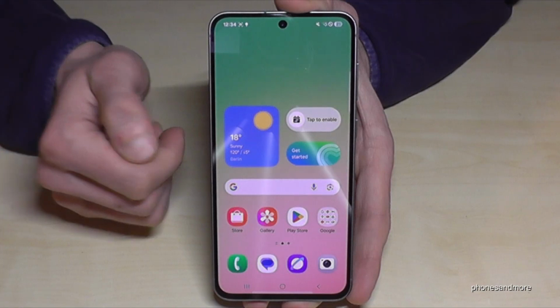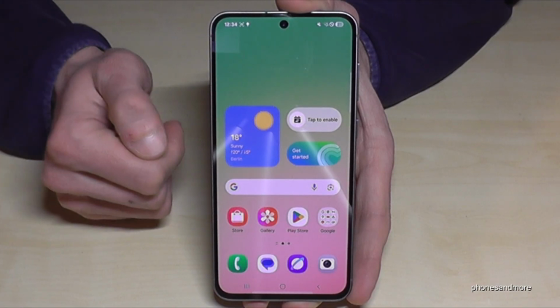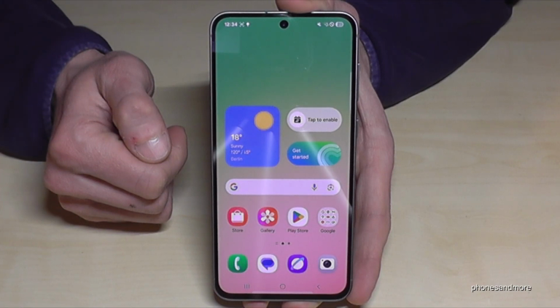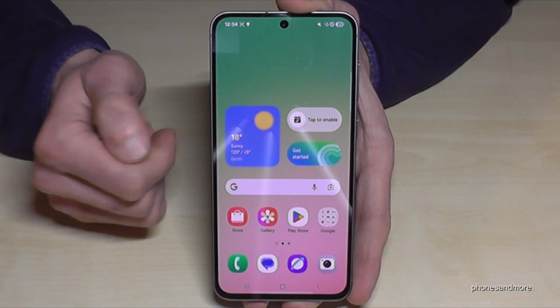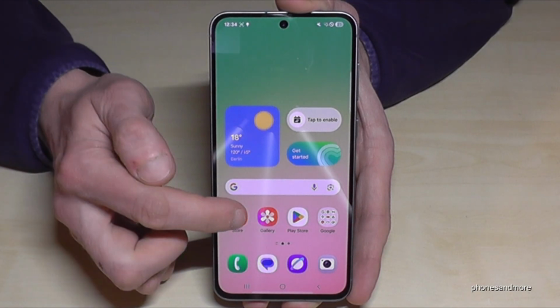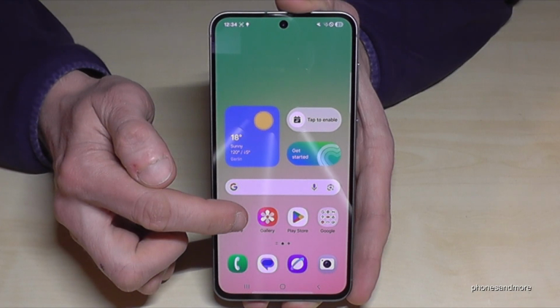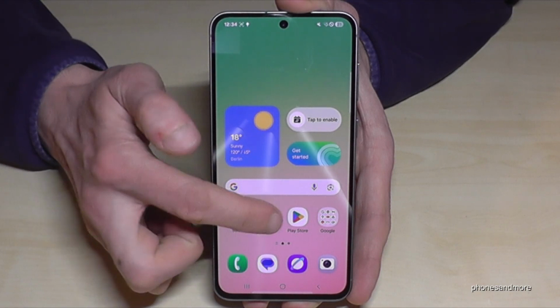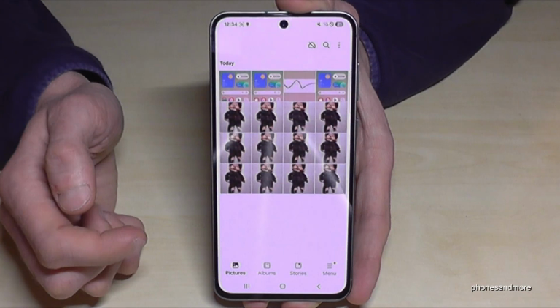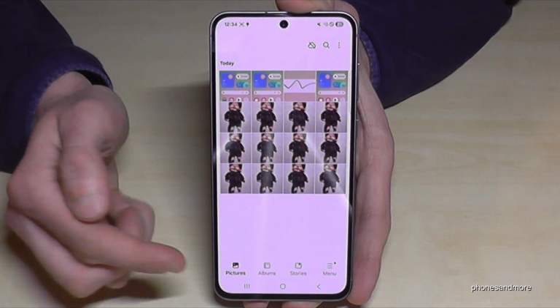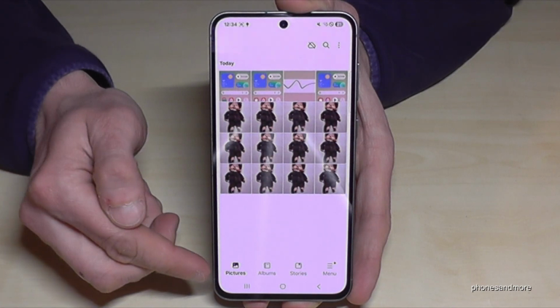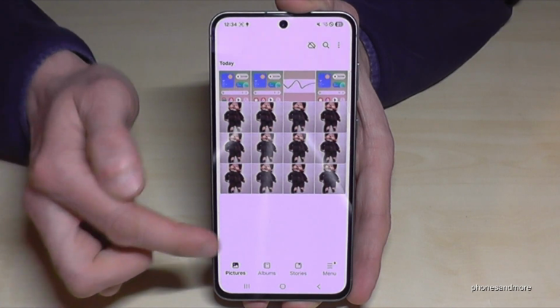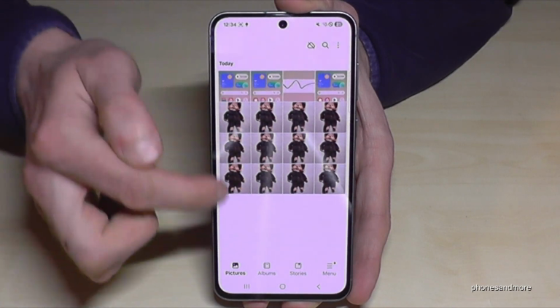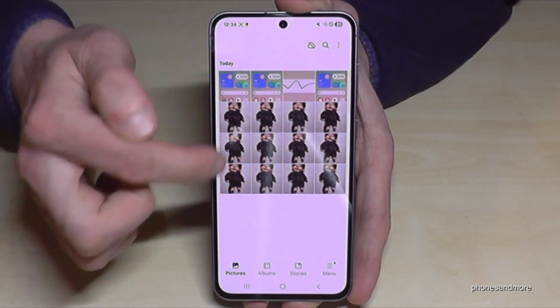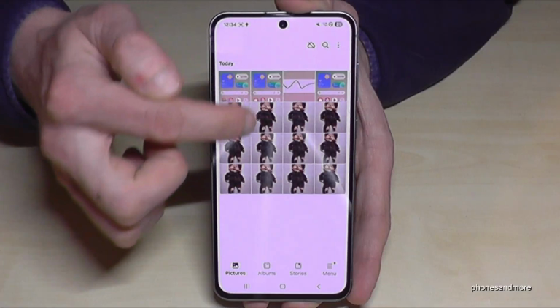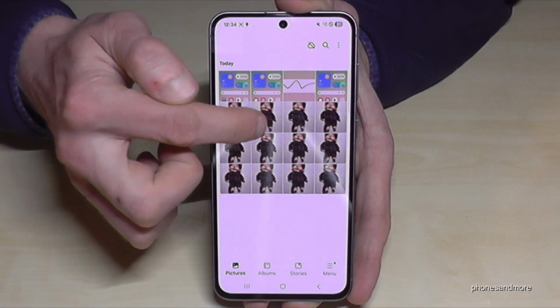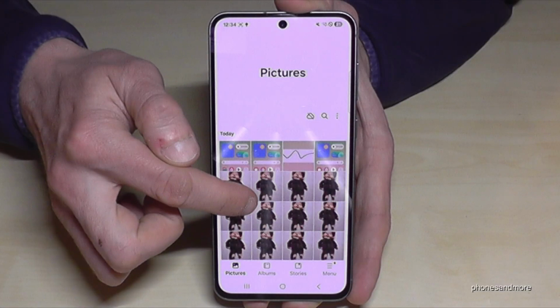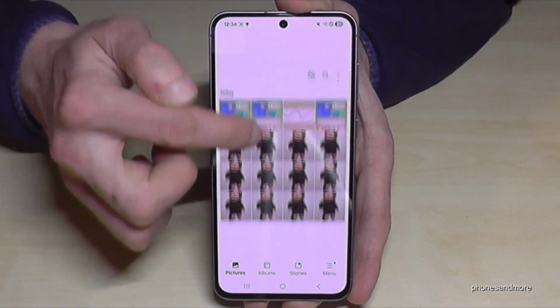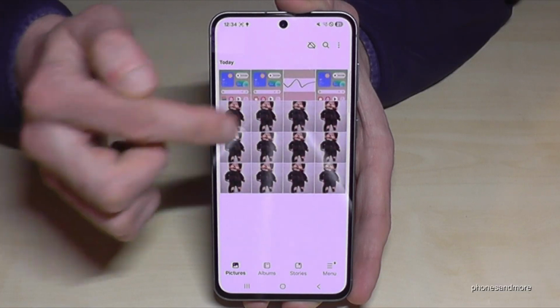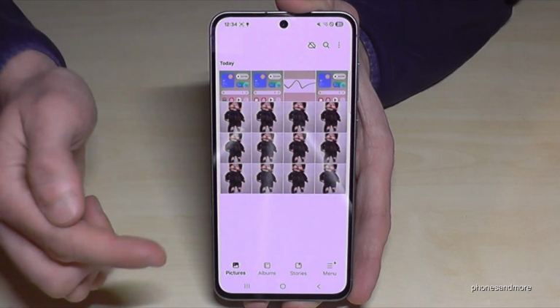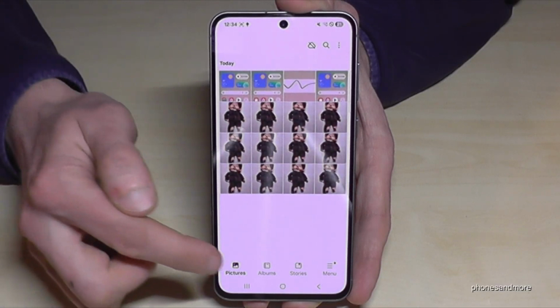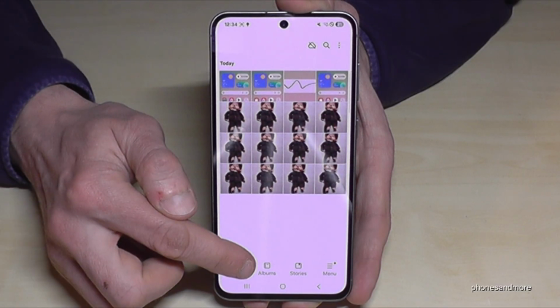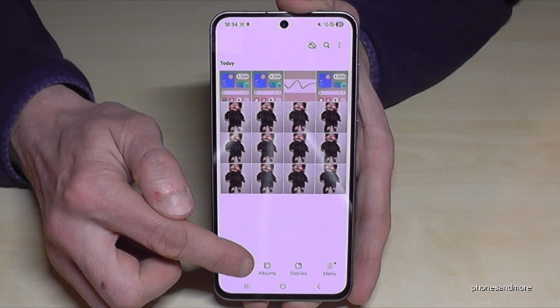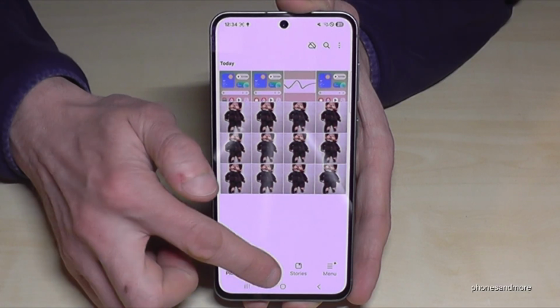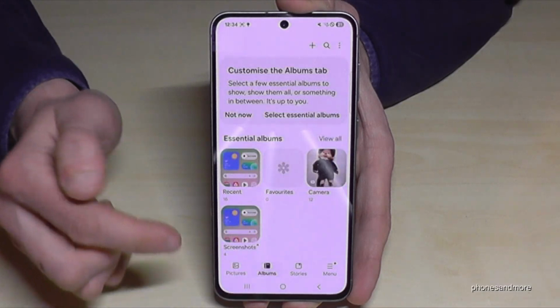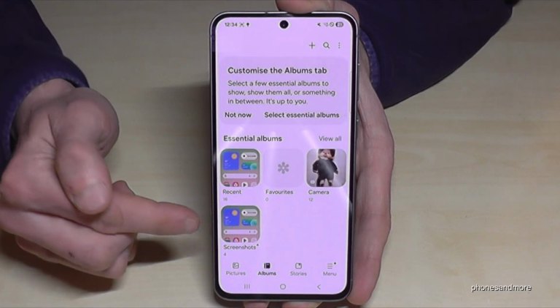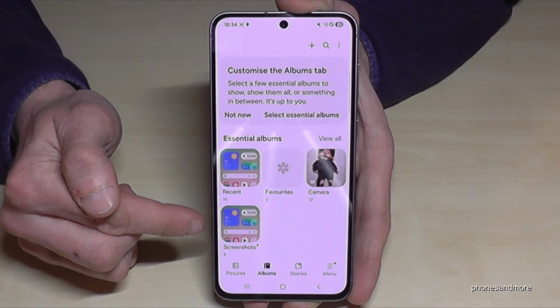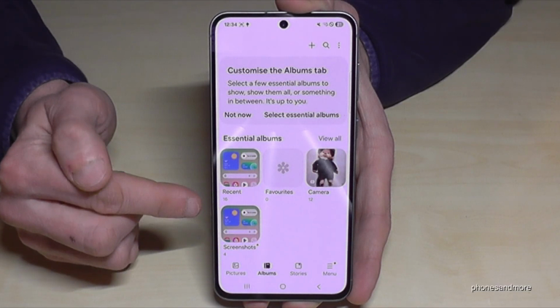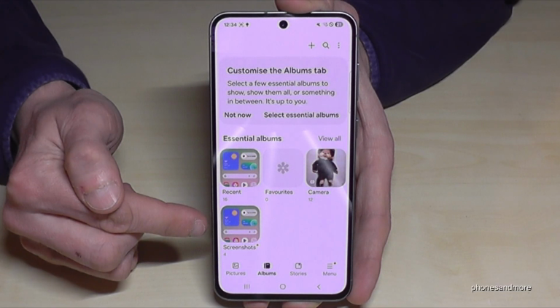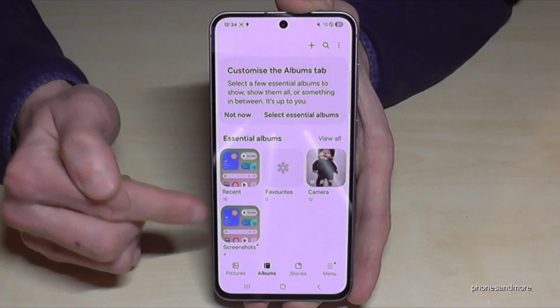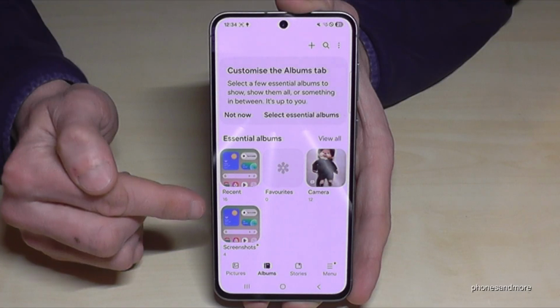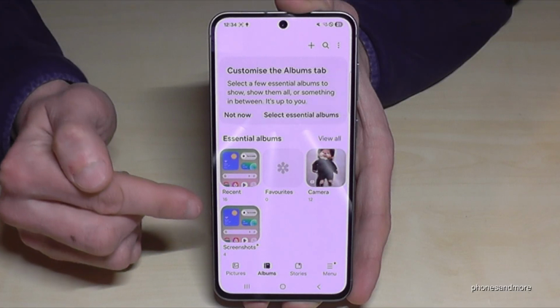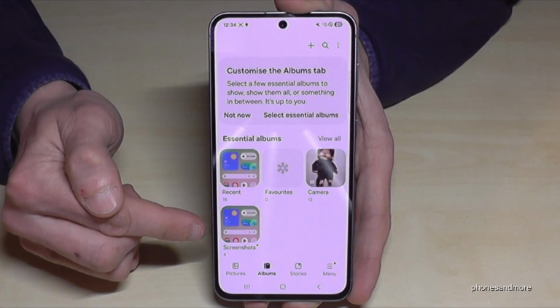Where to find the screenshots? Go to the gallery — but the pictures are mixed up with the photos and videos from your camera. This is why I recommend always going to Albums, because the screenshots will have their own folder just for your screenshots.